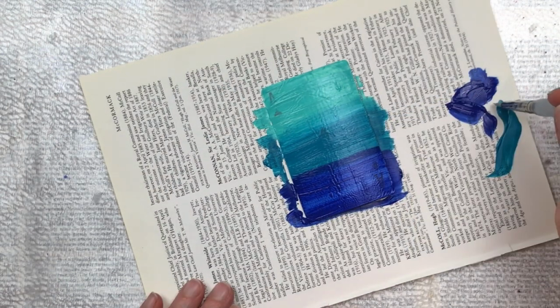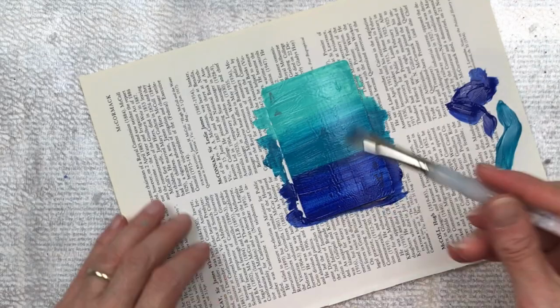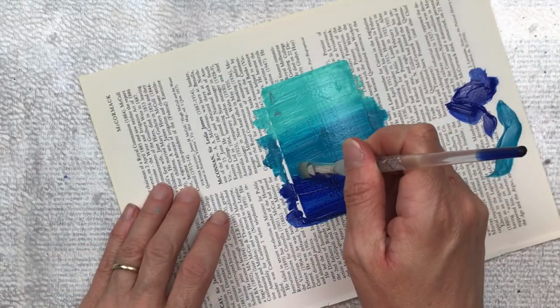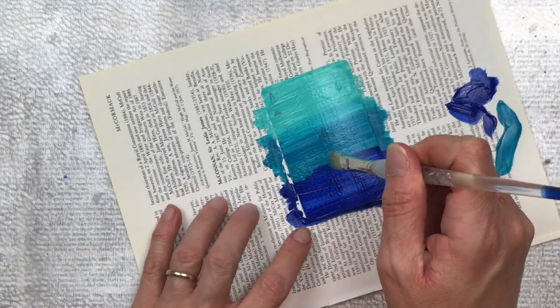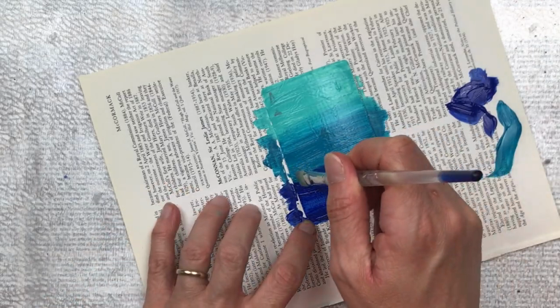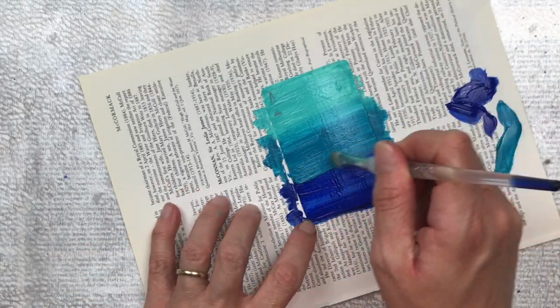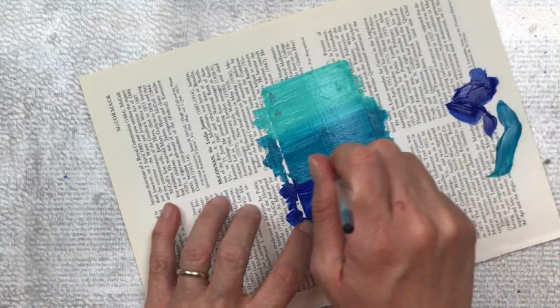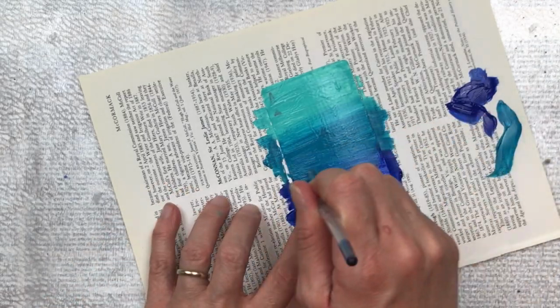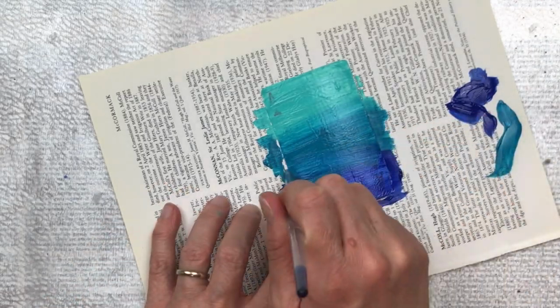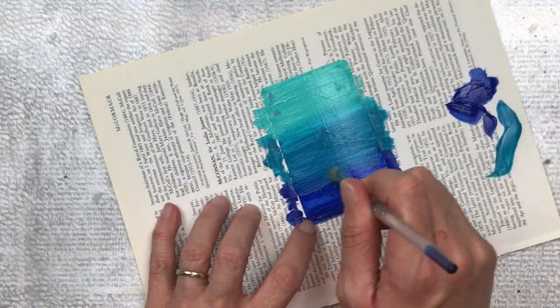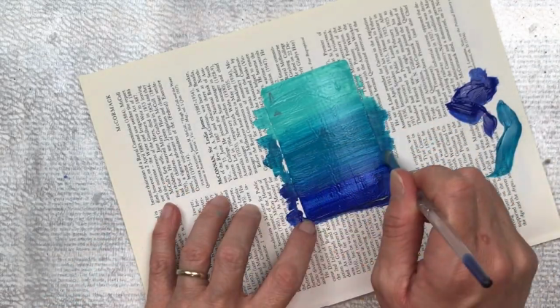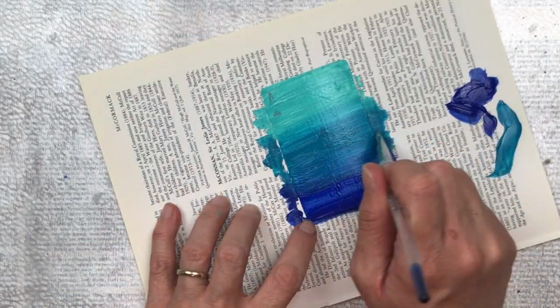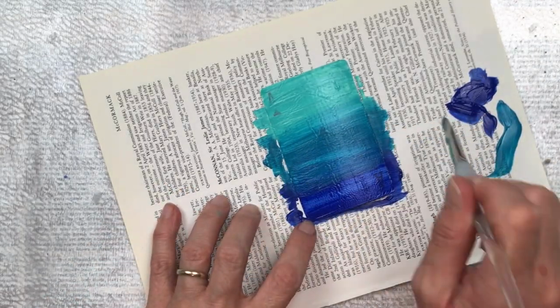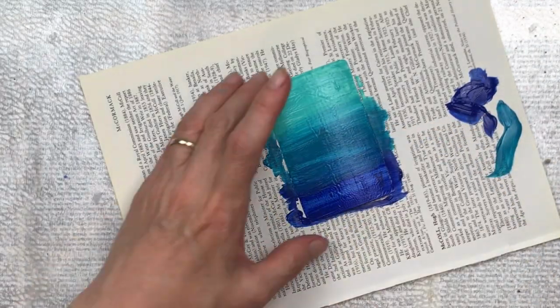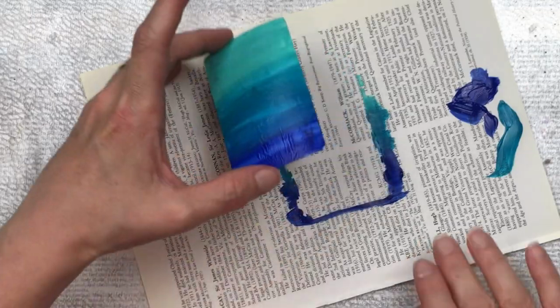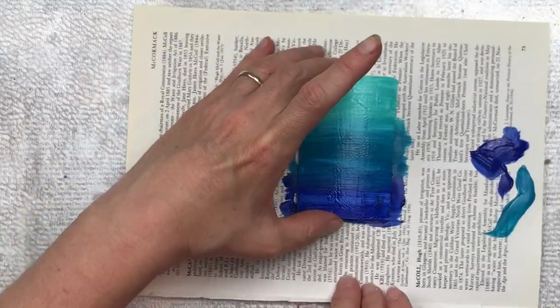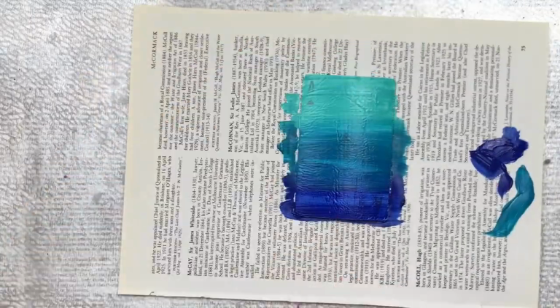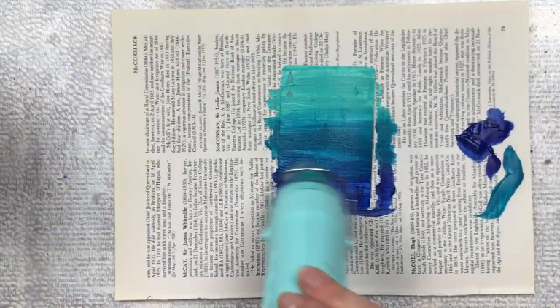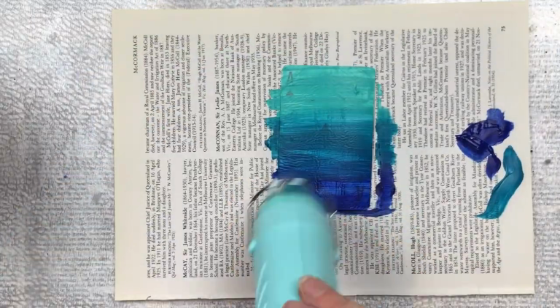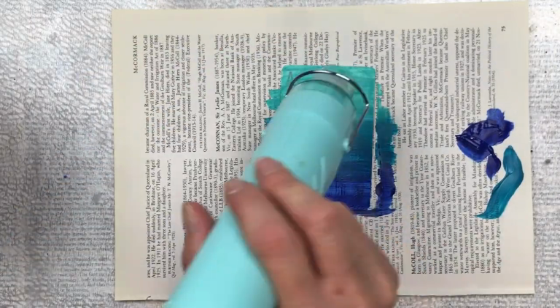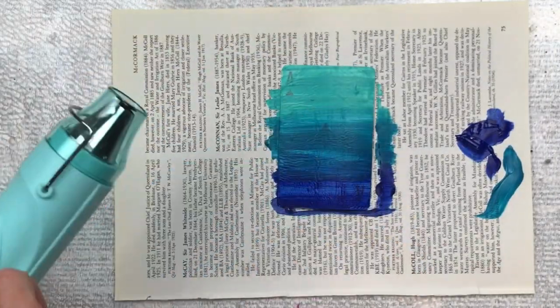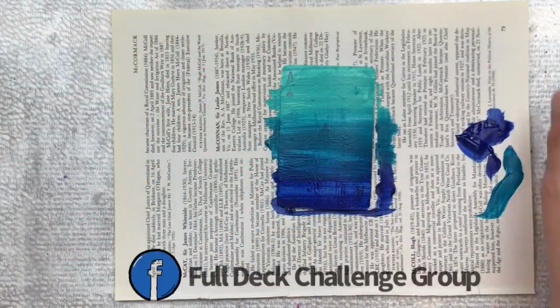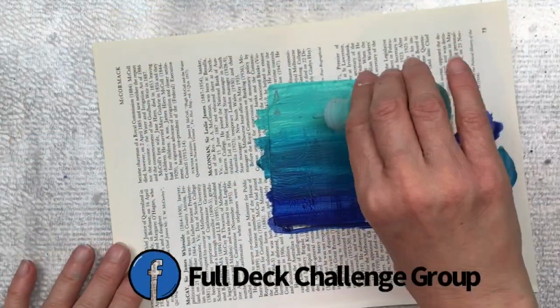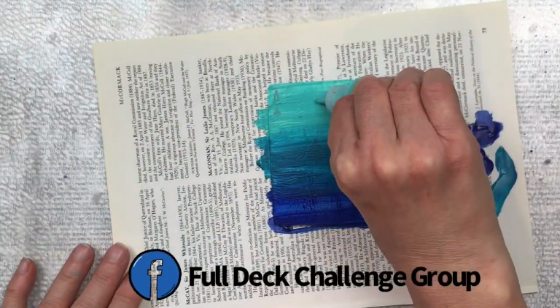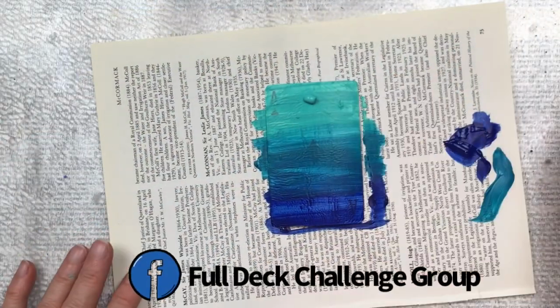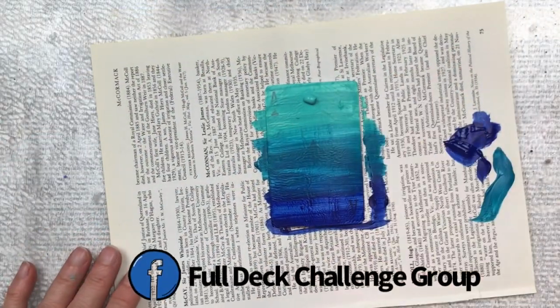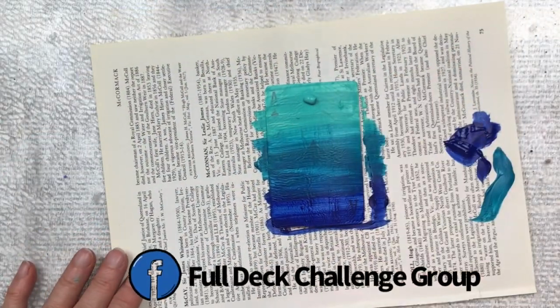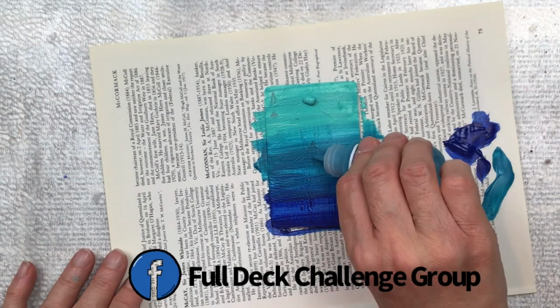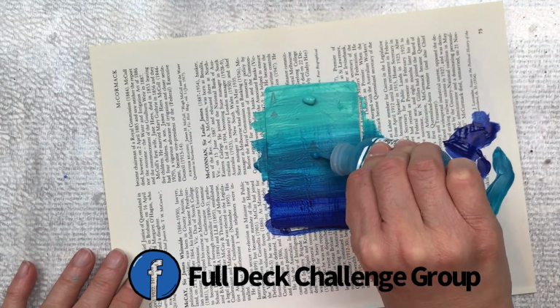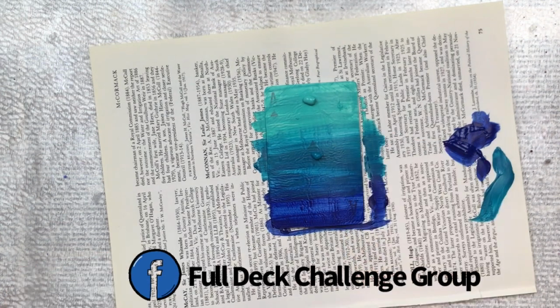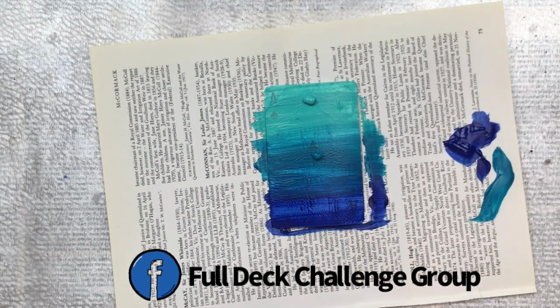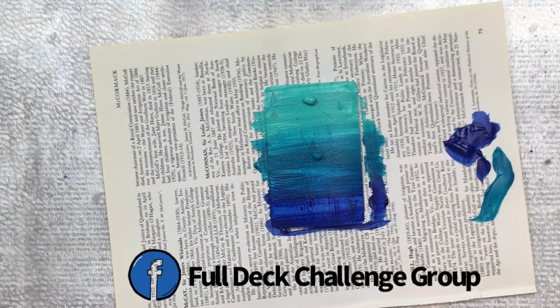It's never too late to join in my full deck challenge. If you're on Facebook you can find my group there too. It's a lovely supportive community where you can get inspiration and share your makes. Just search 'full deck challenge group'.